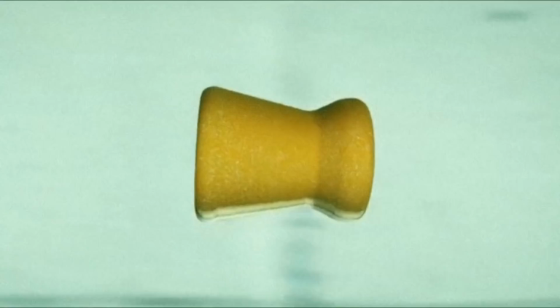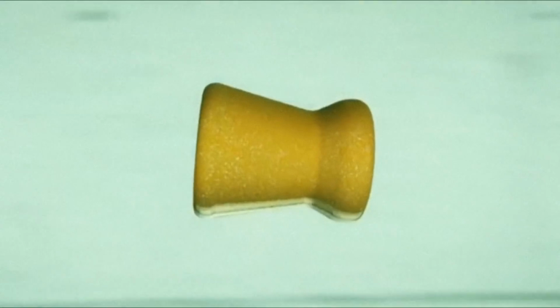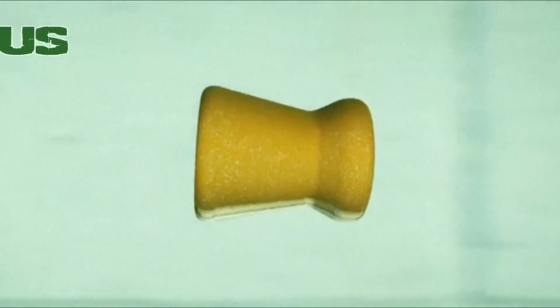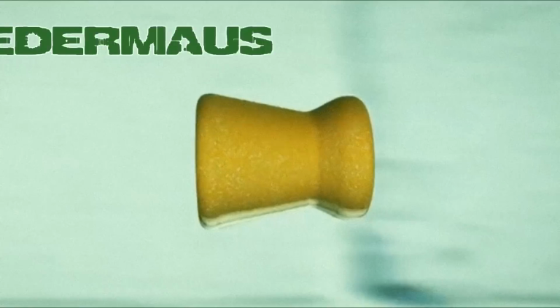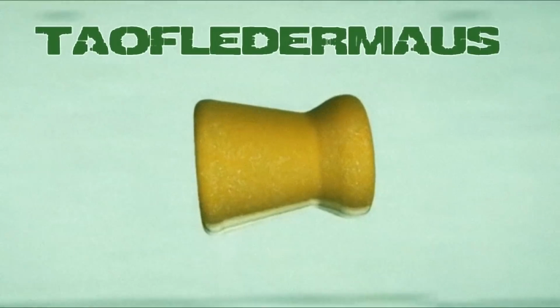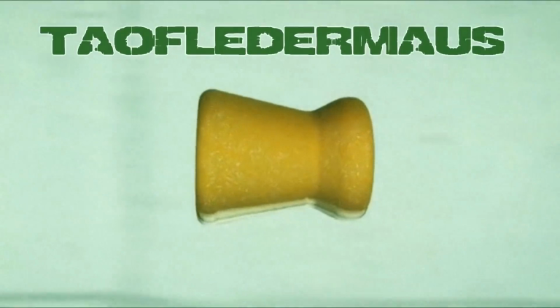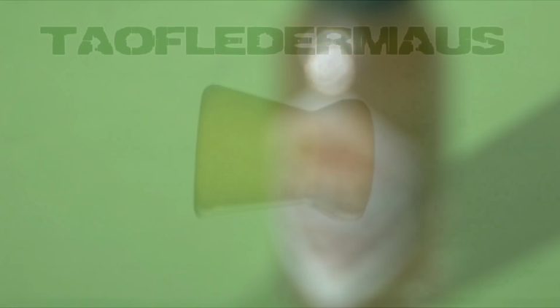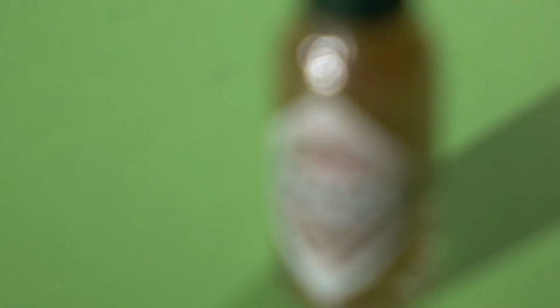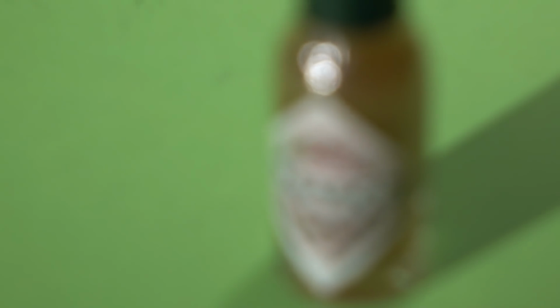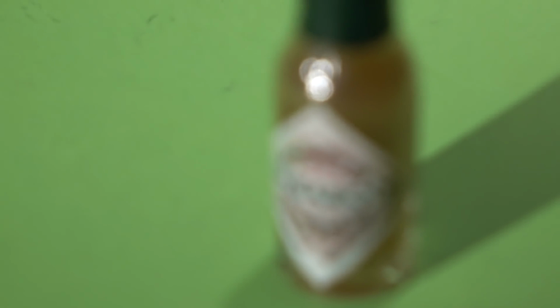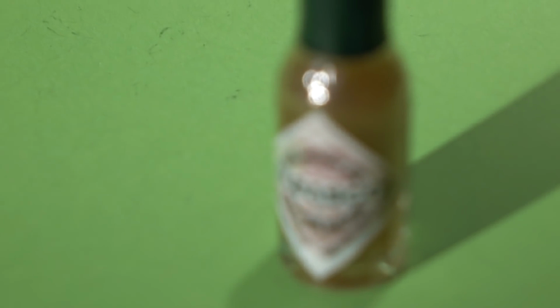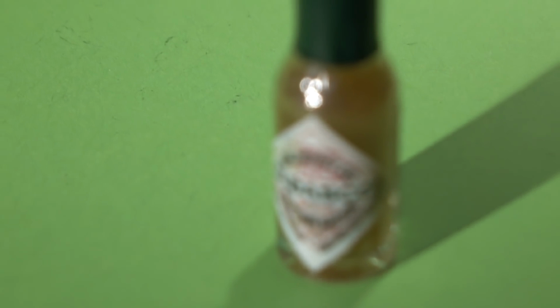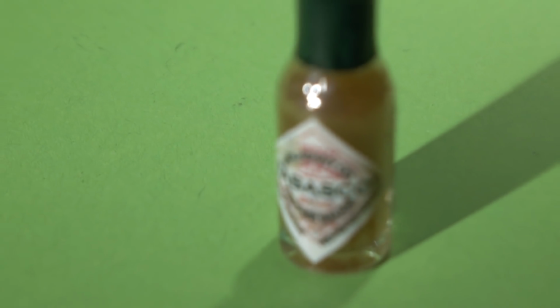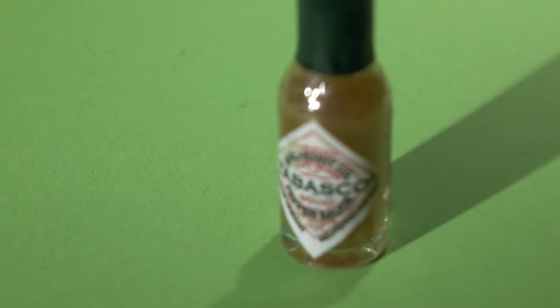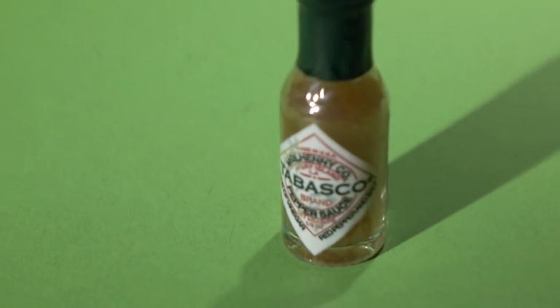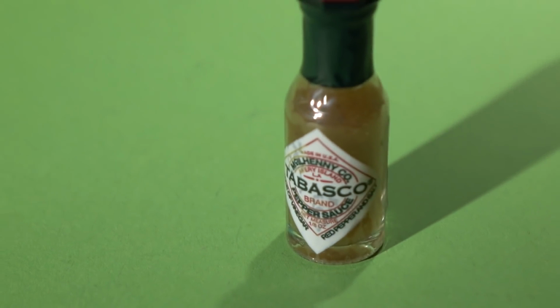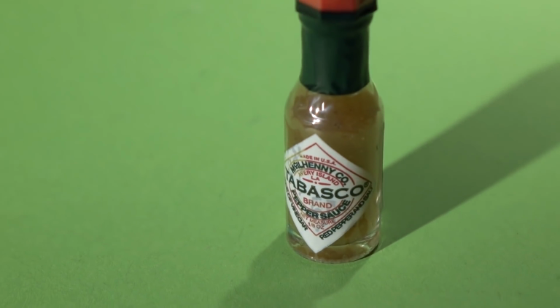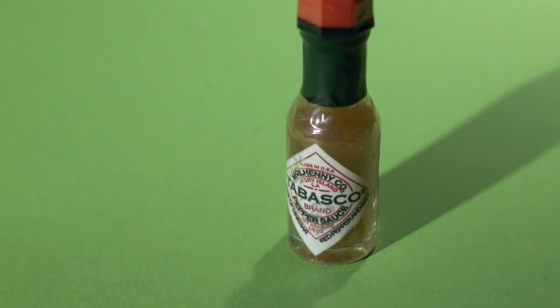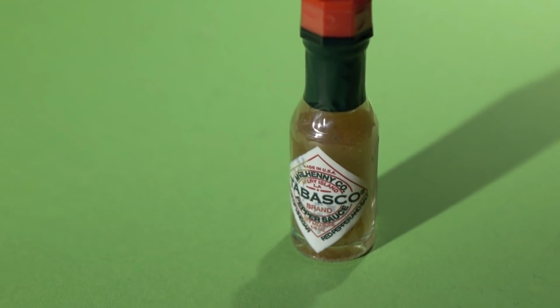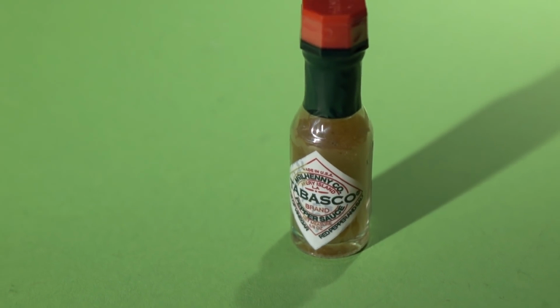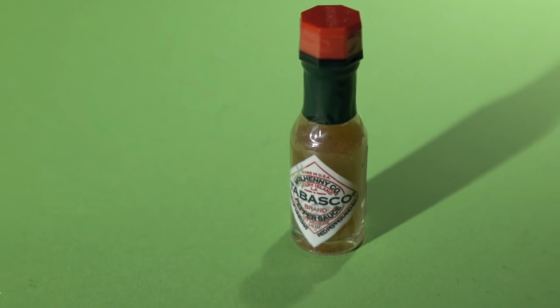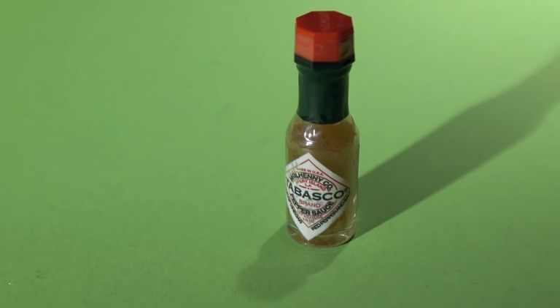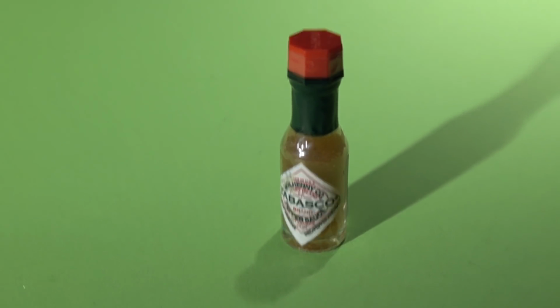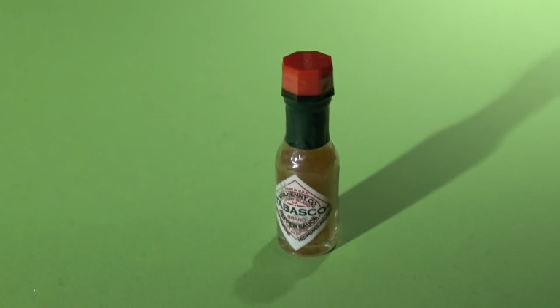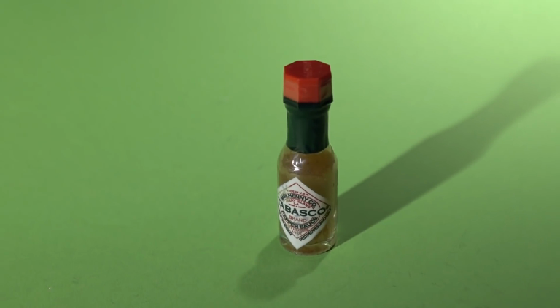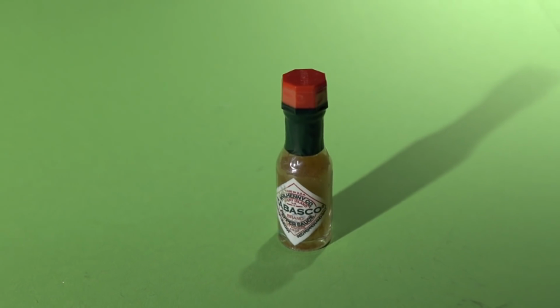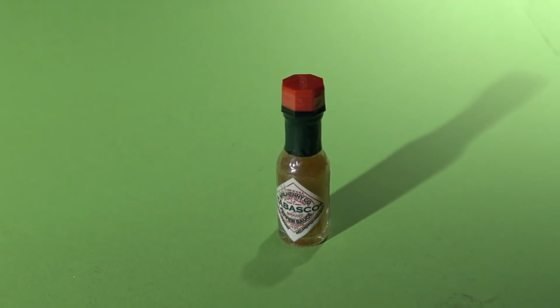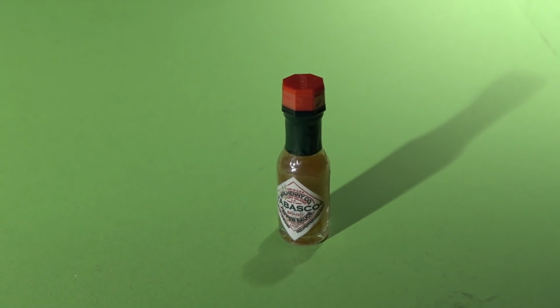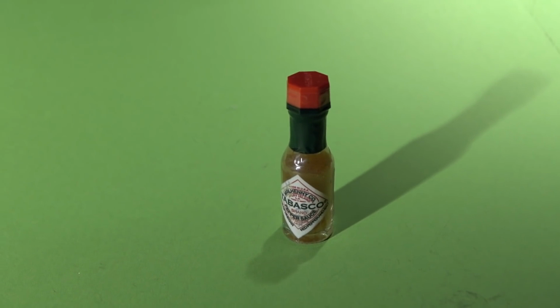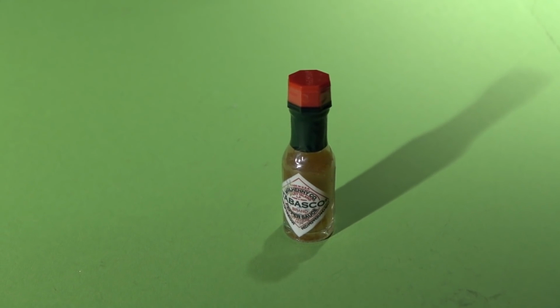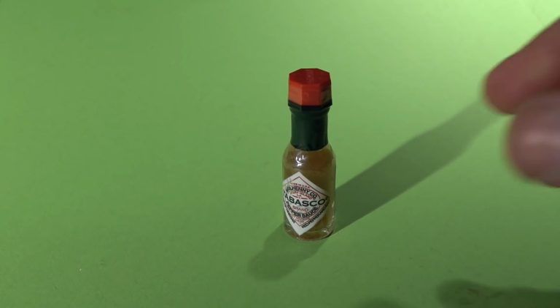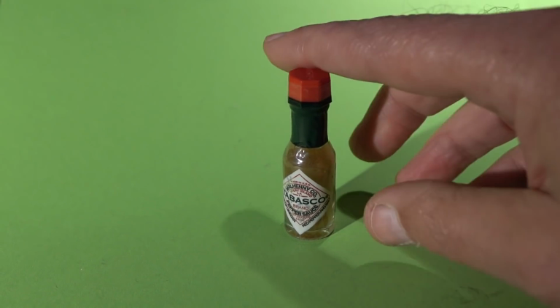Hello everyone, this is Jeff of Tau Flatermouse. I hope you're having a great new year. Today we're going to propel this bottle of Tabasco sauce to supersonic velocities.